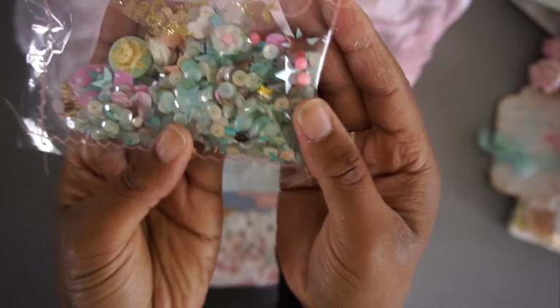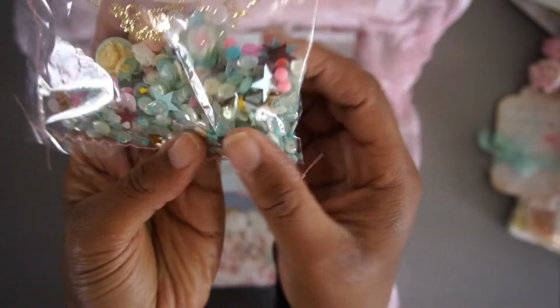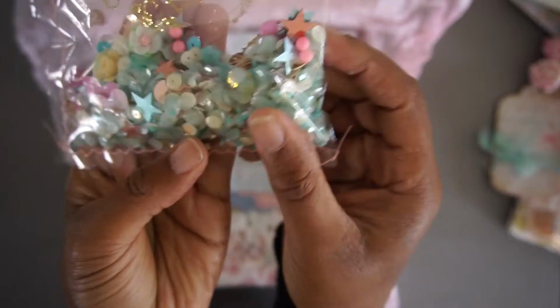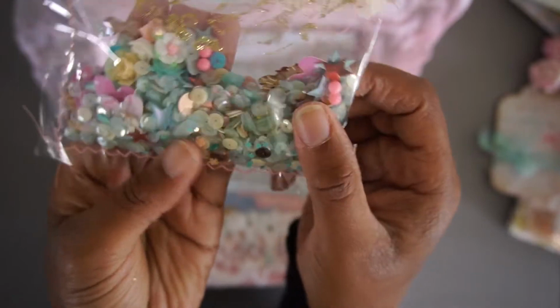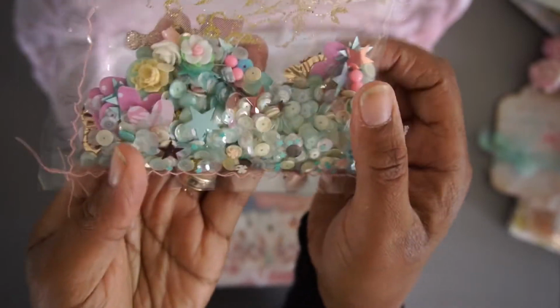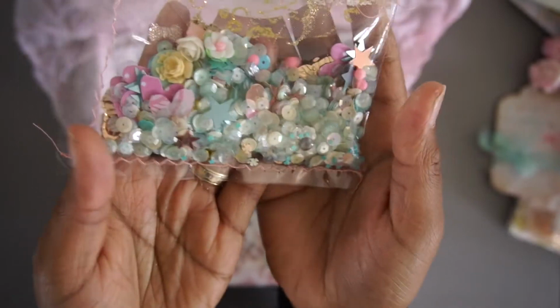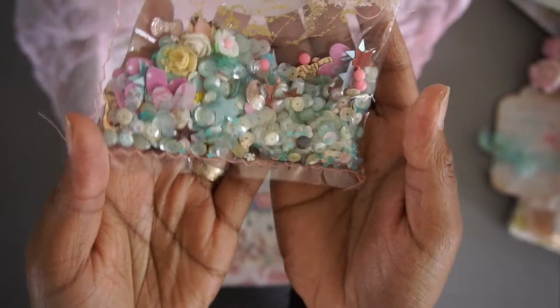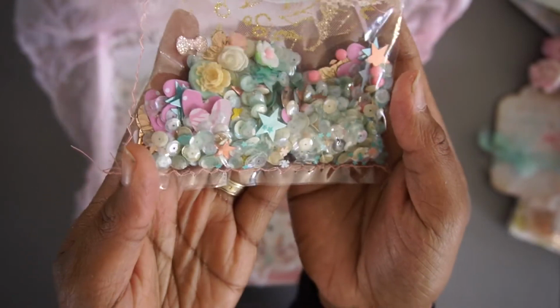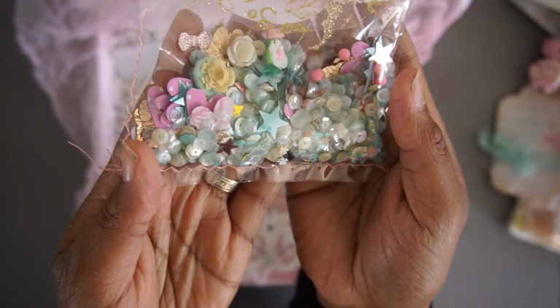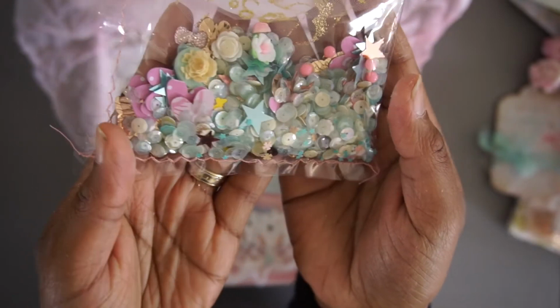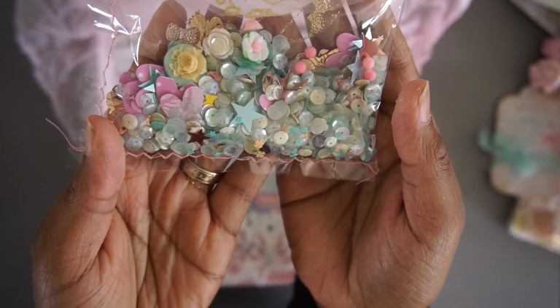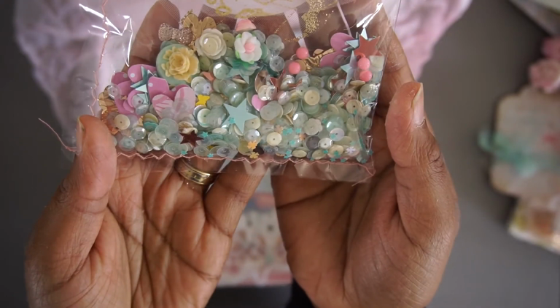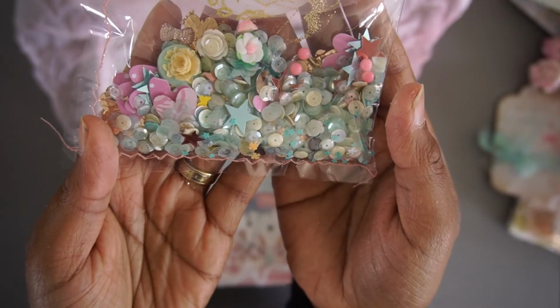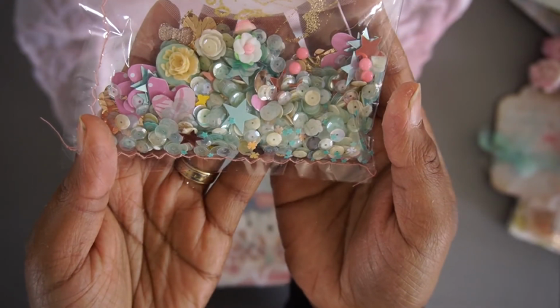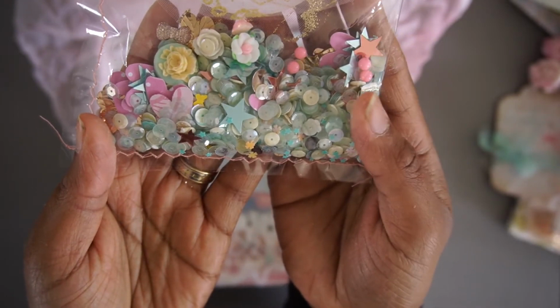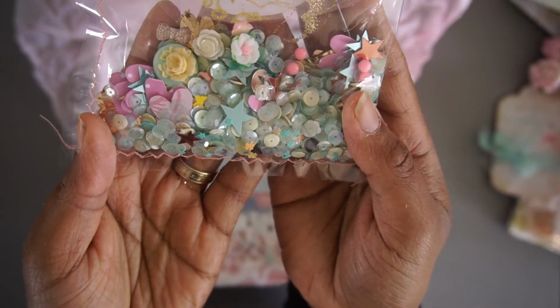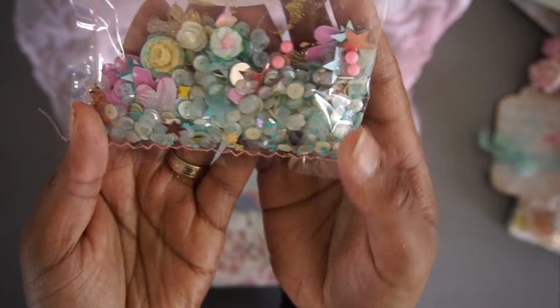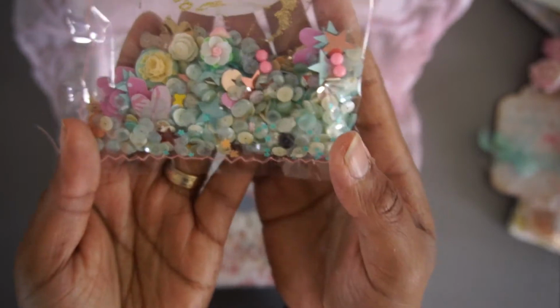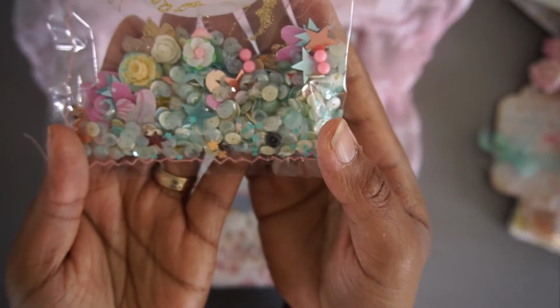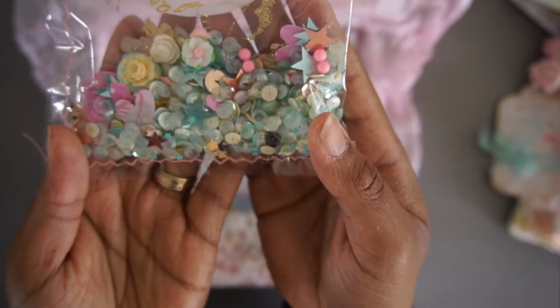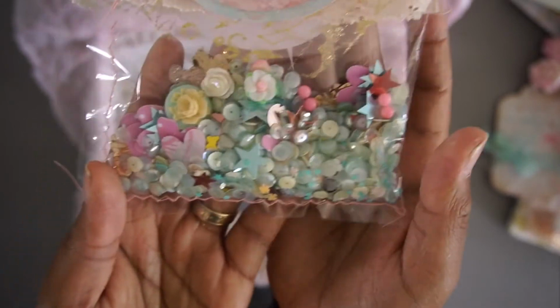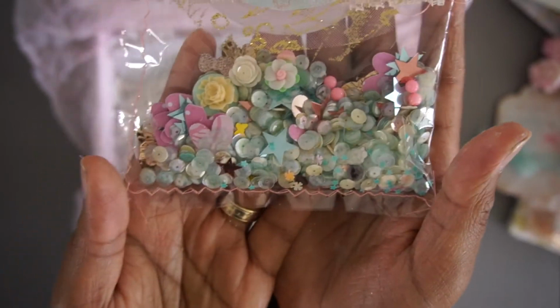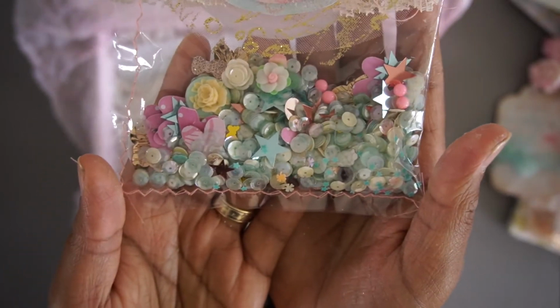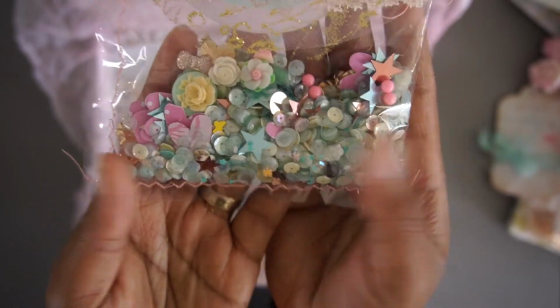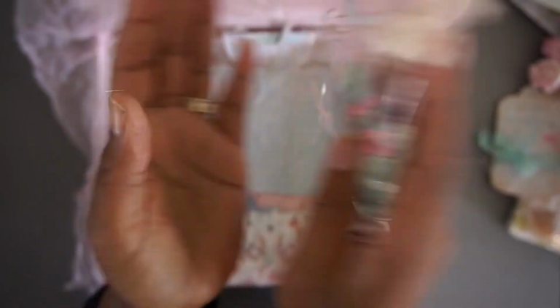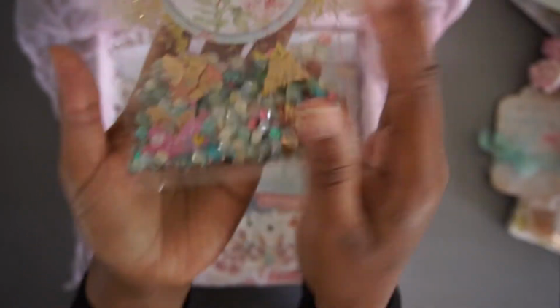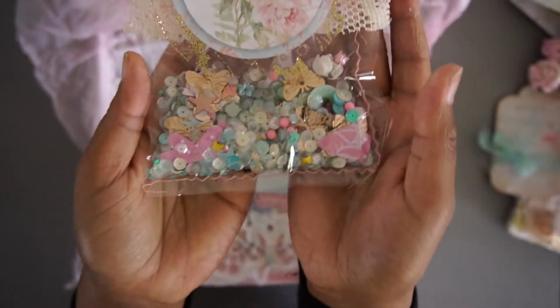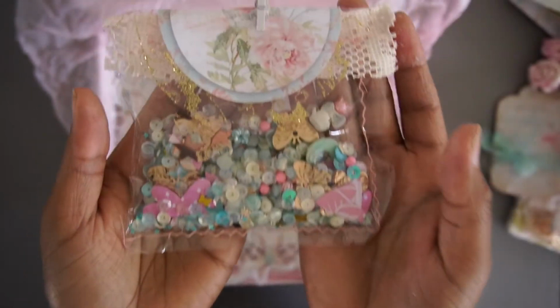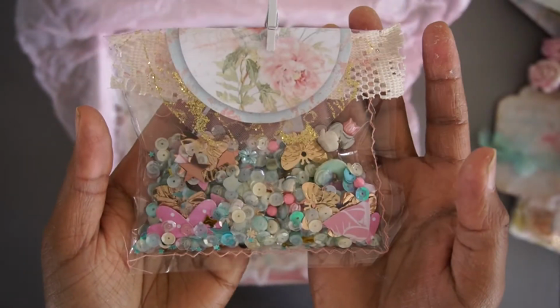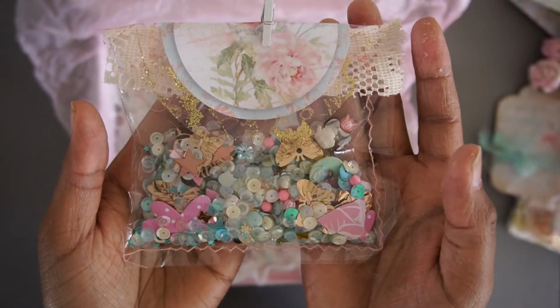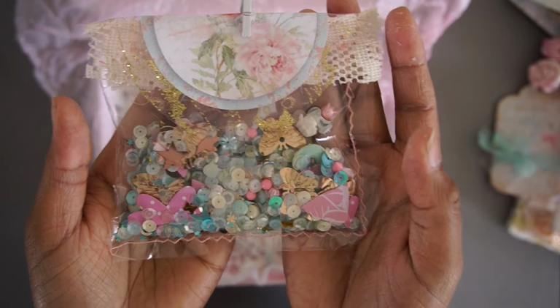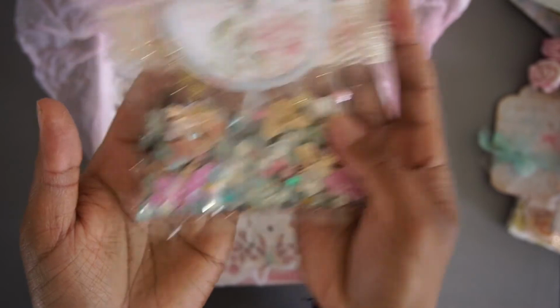Also some bling pieces, but also flowers and a die cut. Just loving the bouquet — it will be like so.